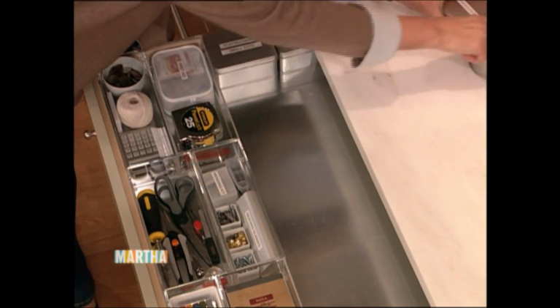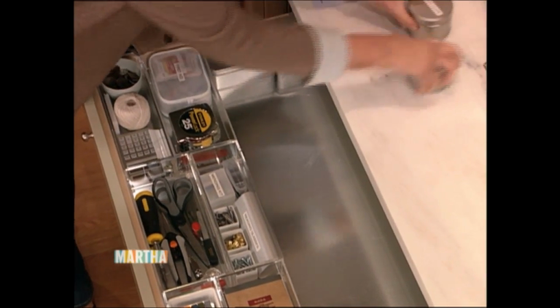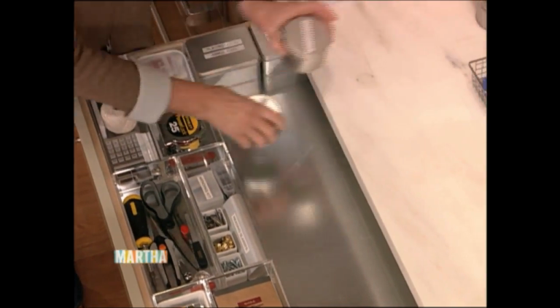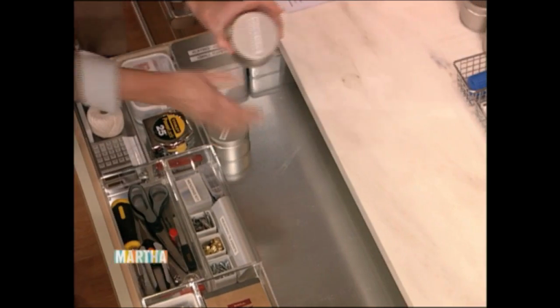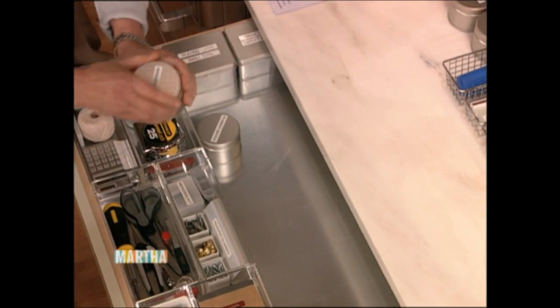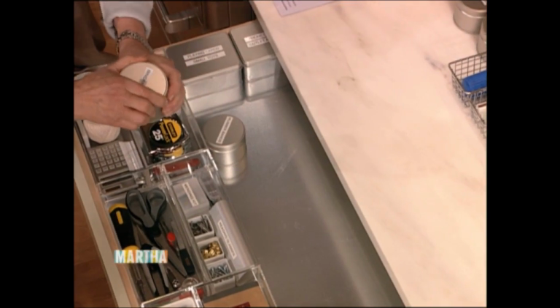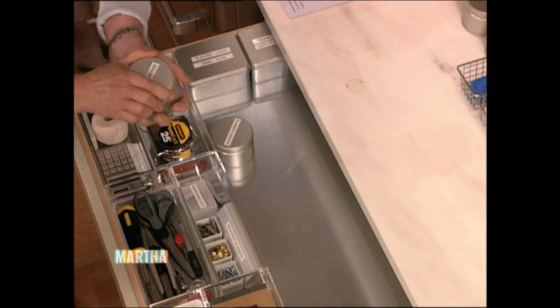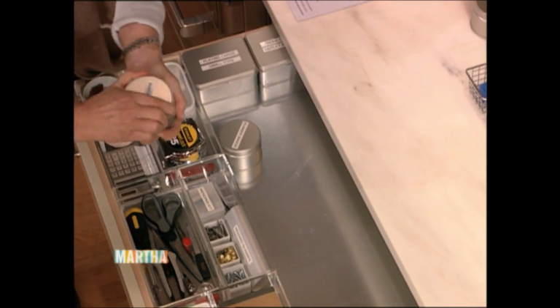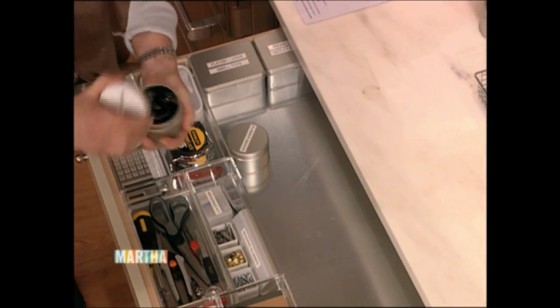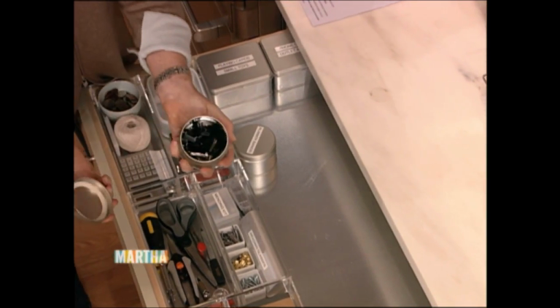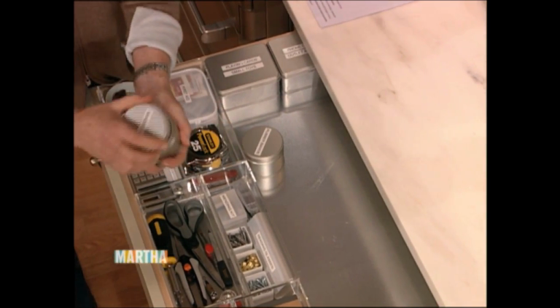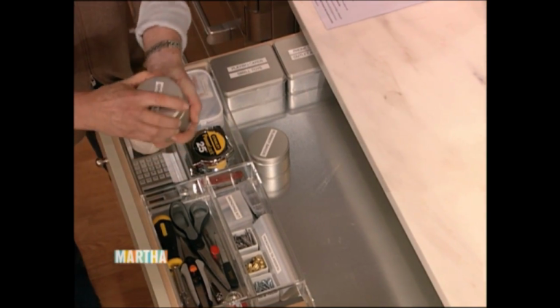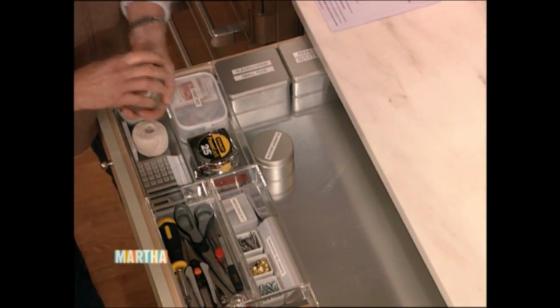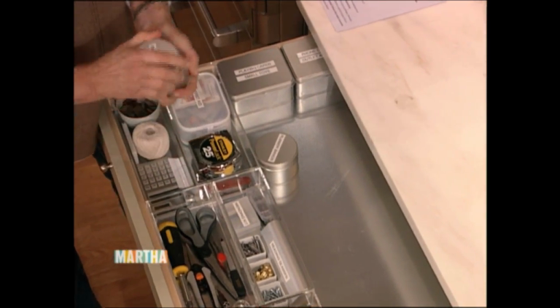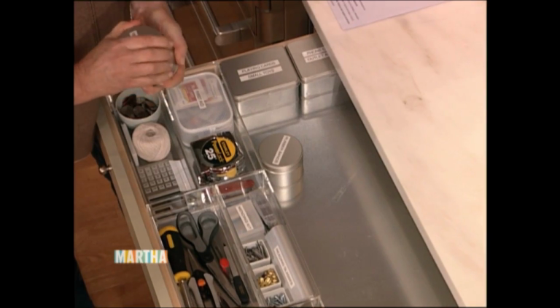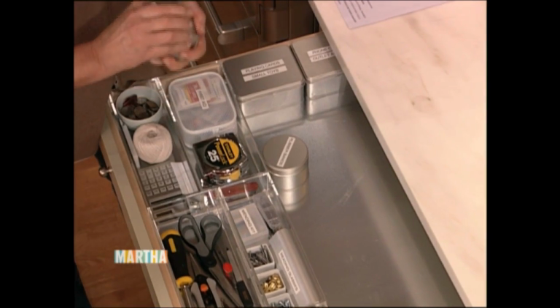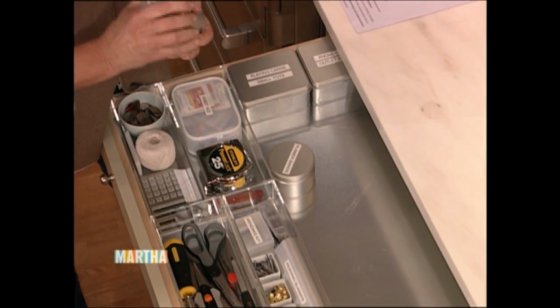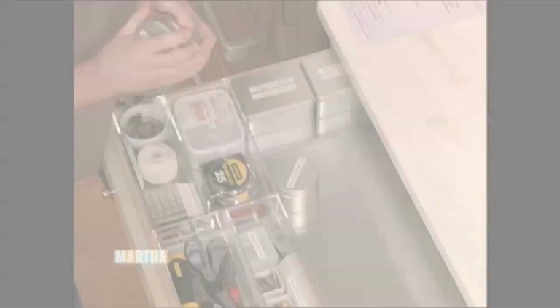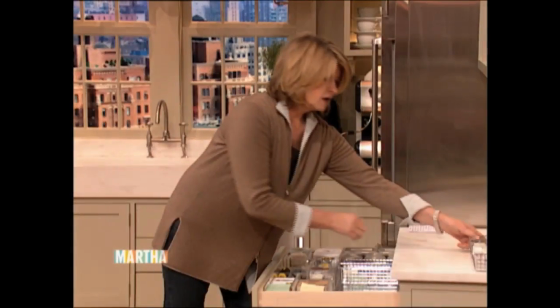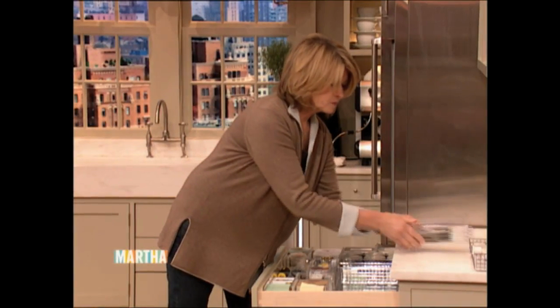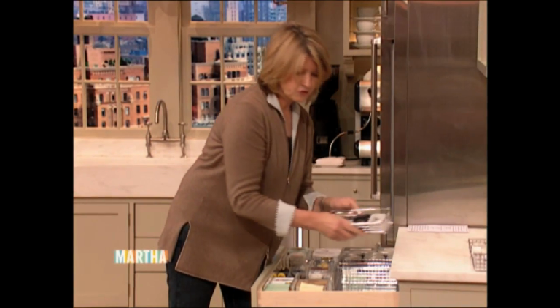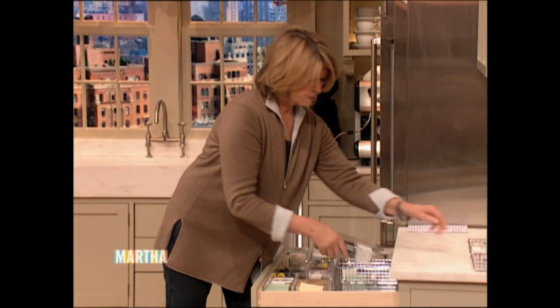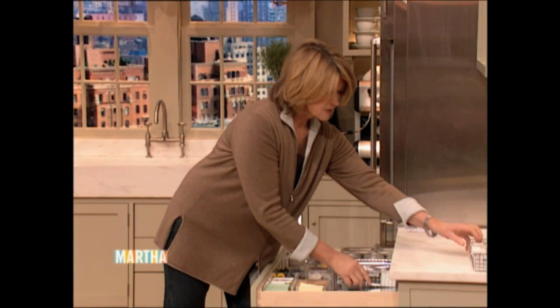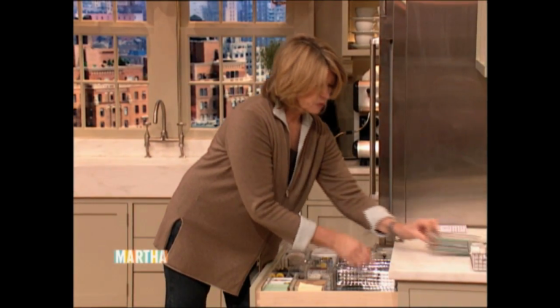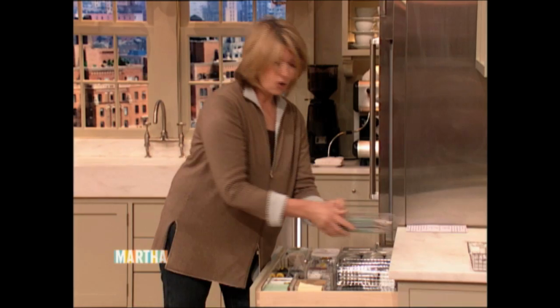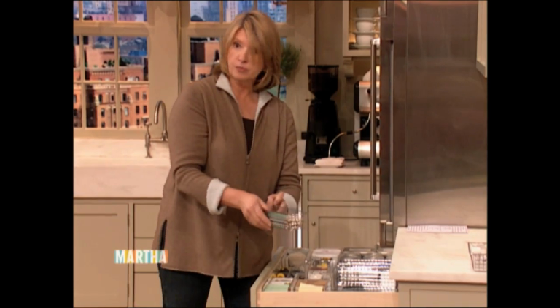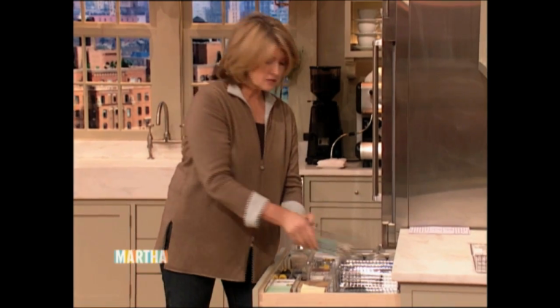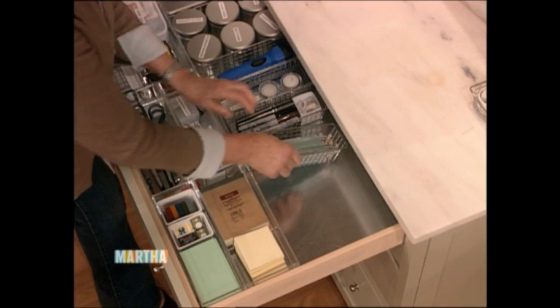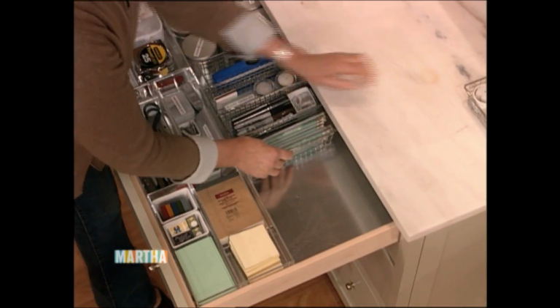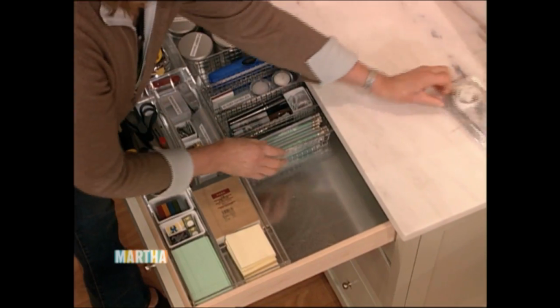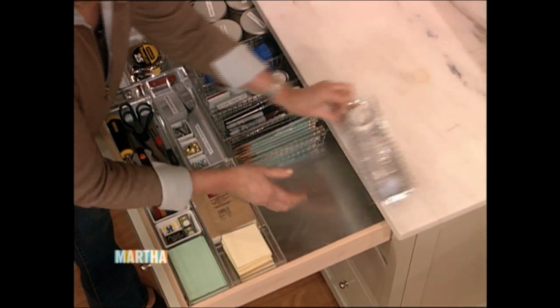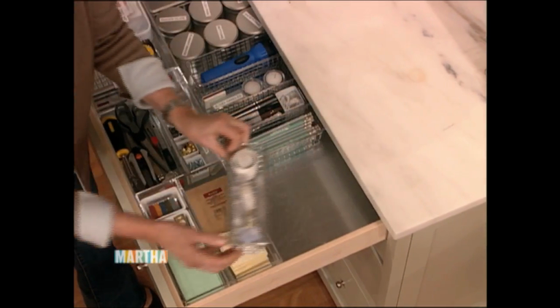These nice little containers are perfect for binder clips, rubber bands, buttons, push pins, different kinds of pens and labels, all your pencils, your scotch tape.